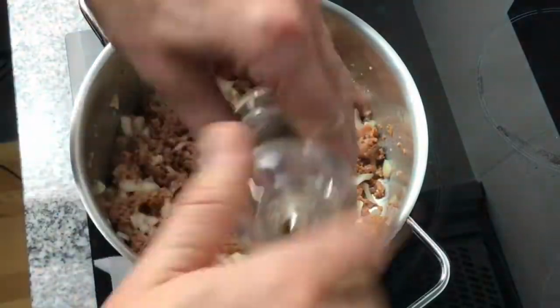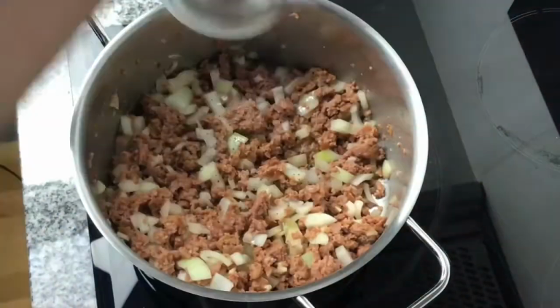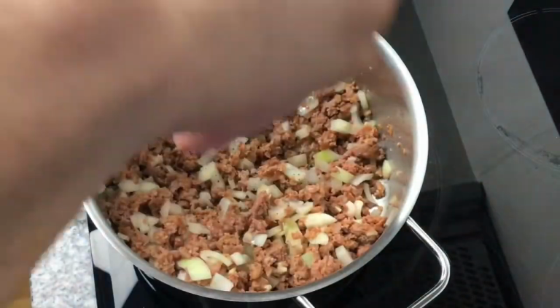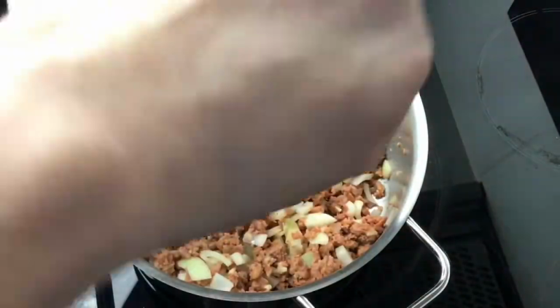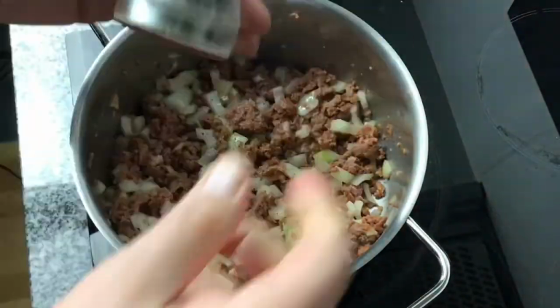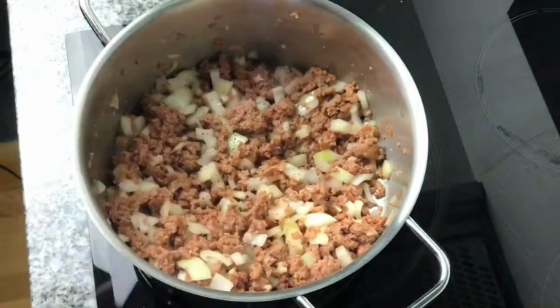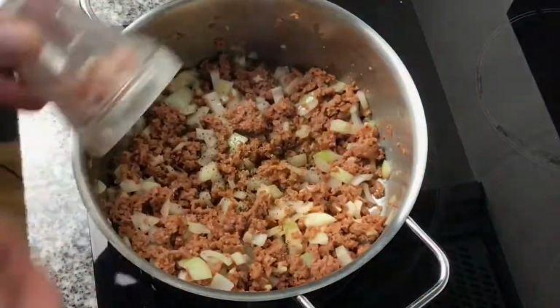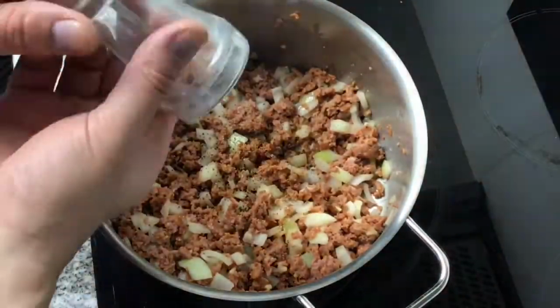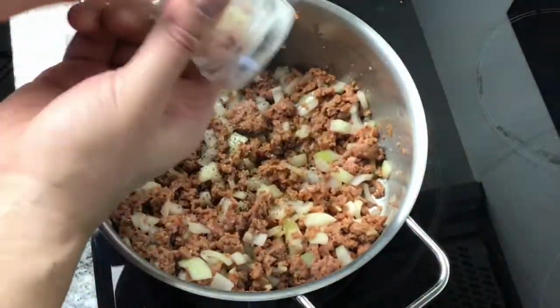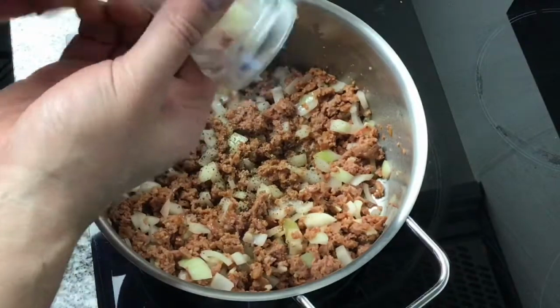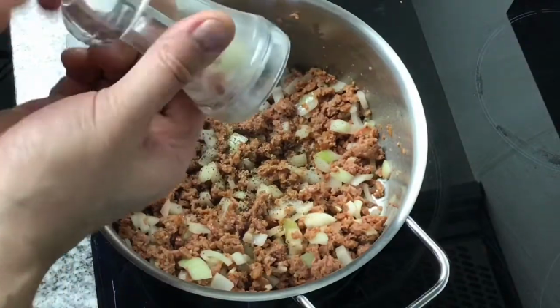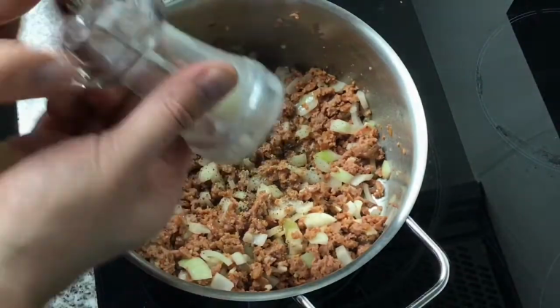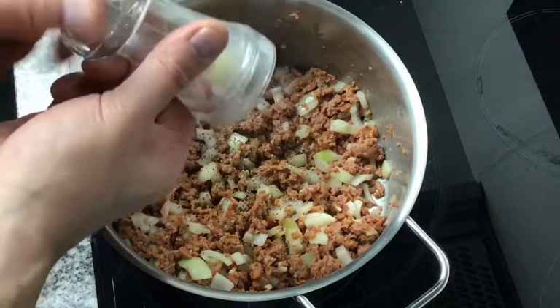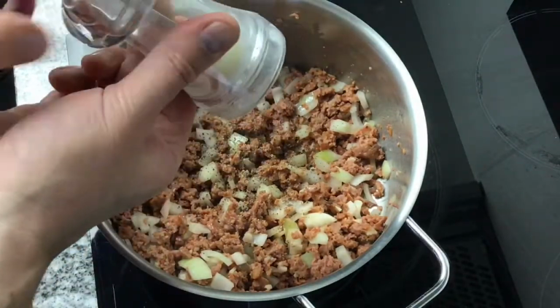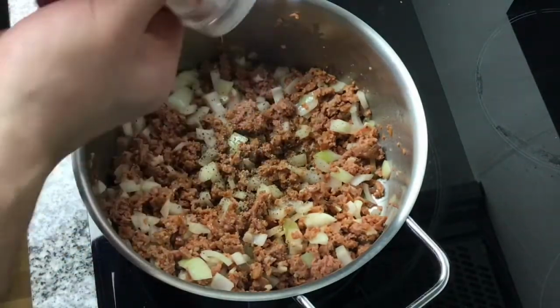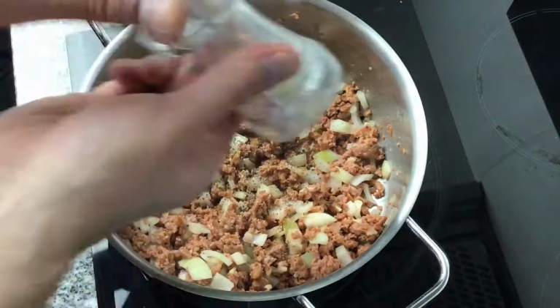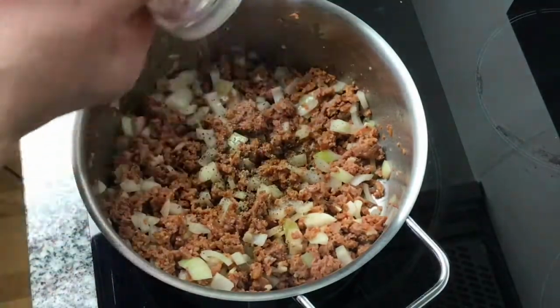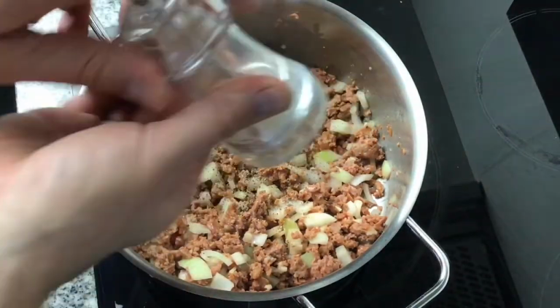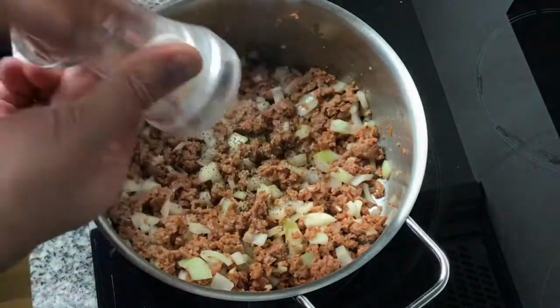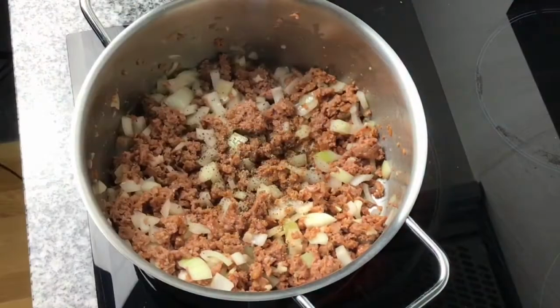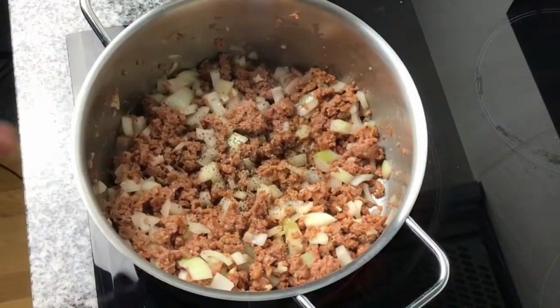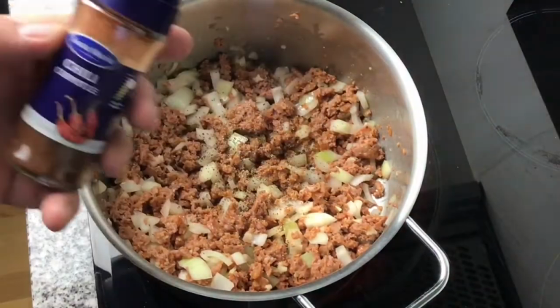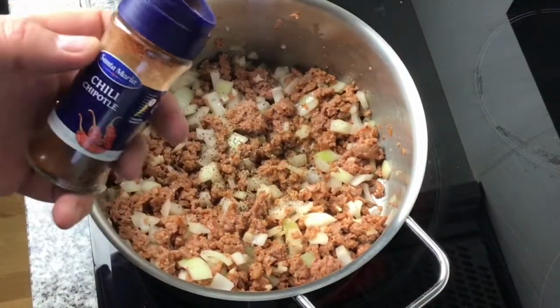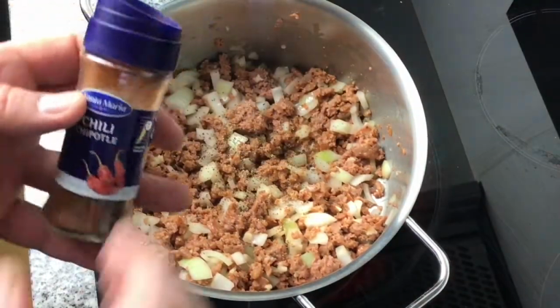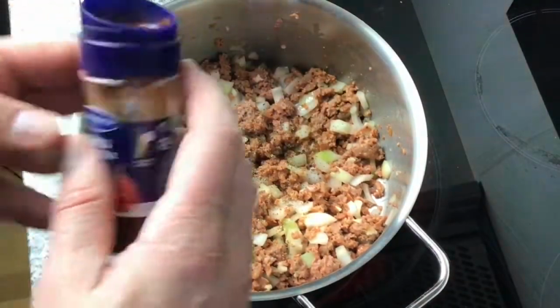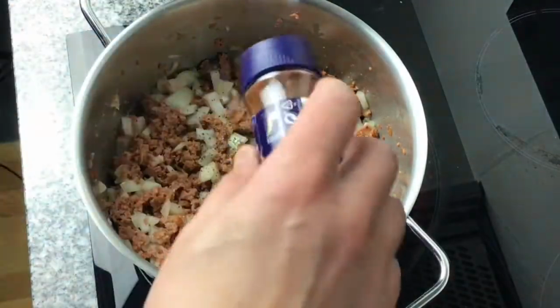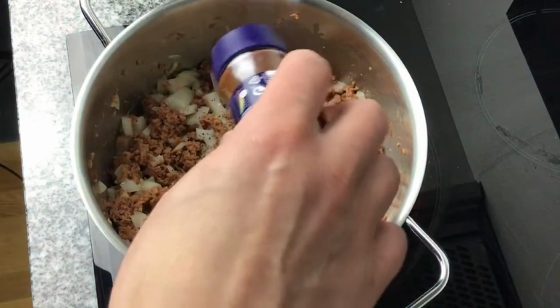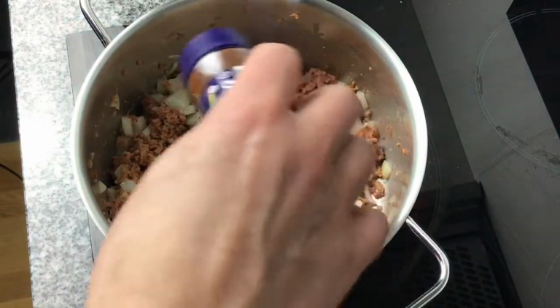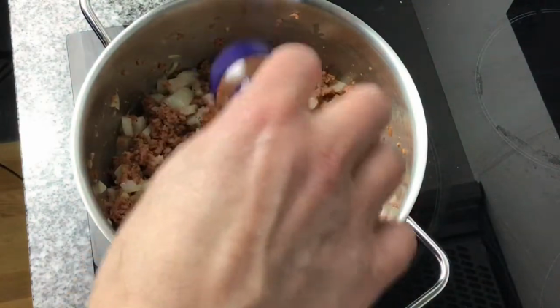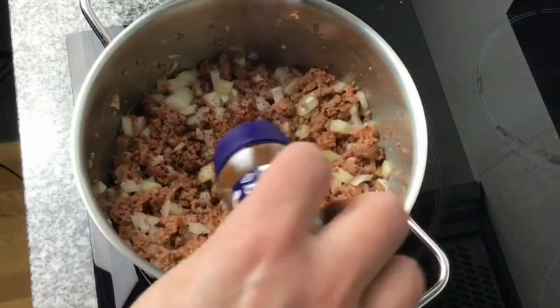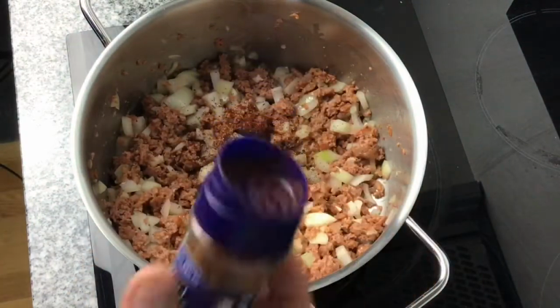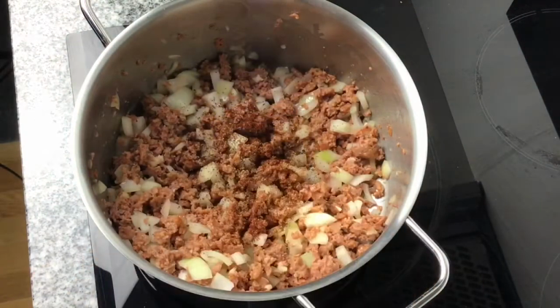I'm going to add salt and pepper, but not too much salt because the stock cube has also got salt in it, and then I'm going to add a sprinkling of chilli powder to give it a nice kick.